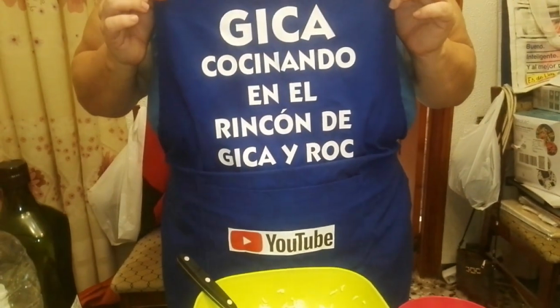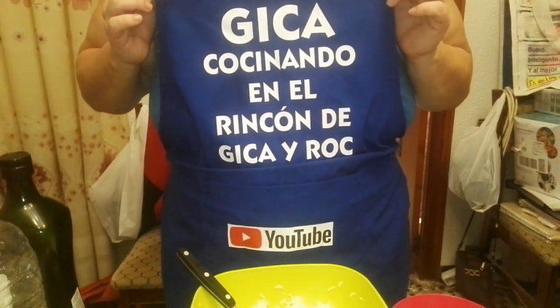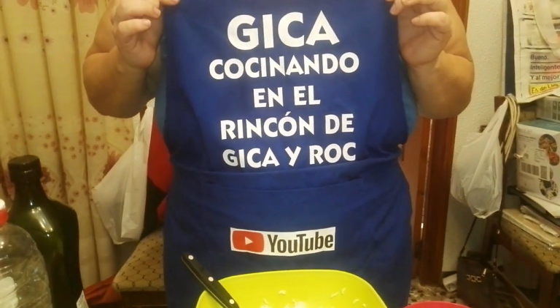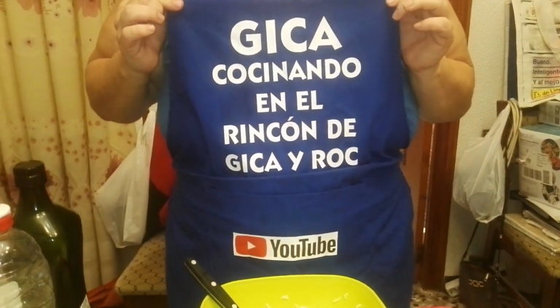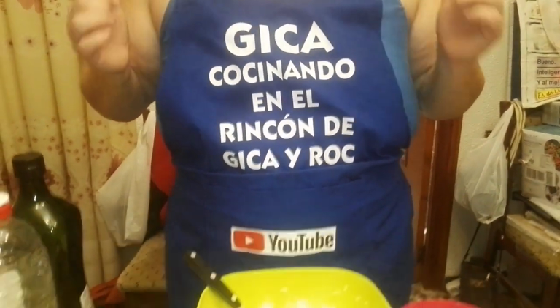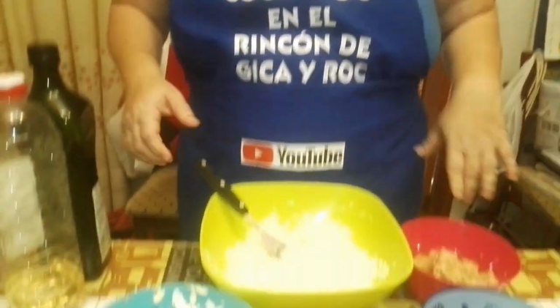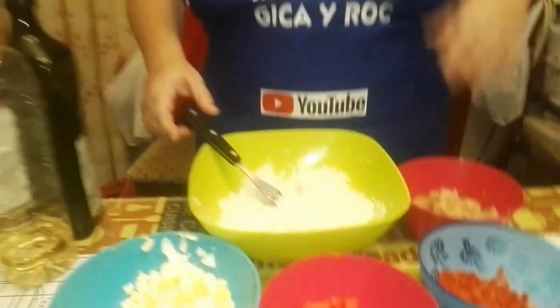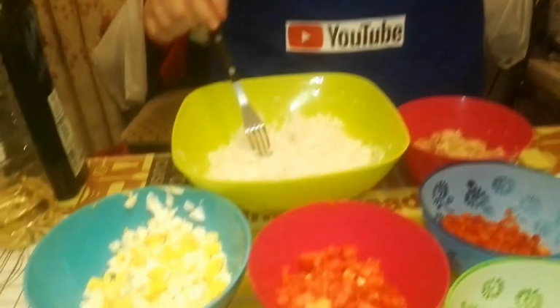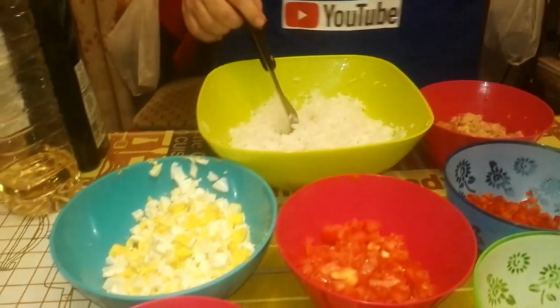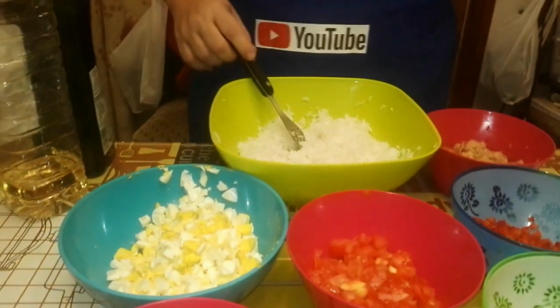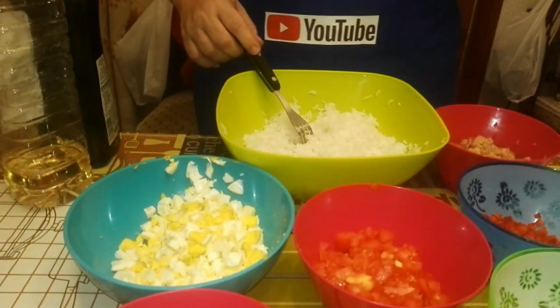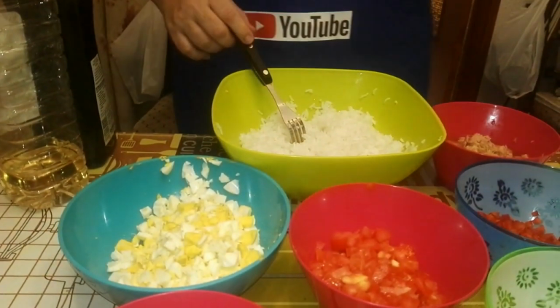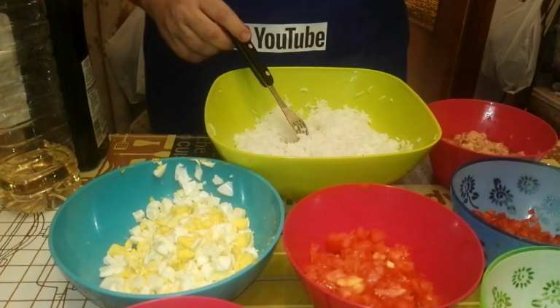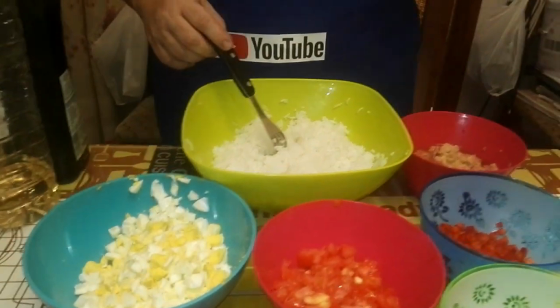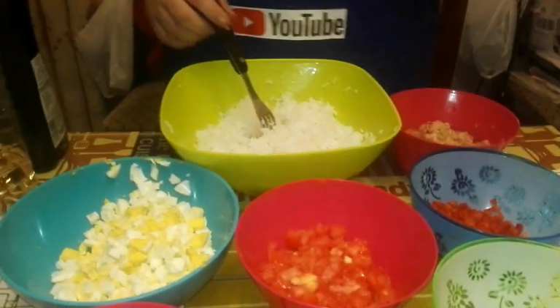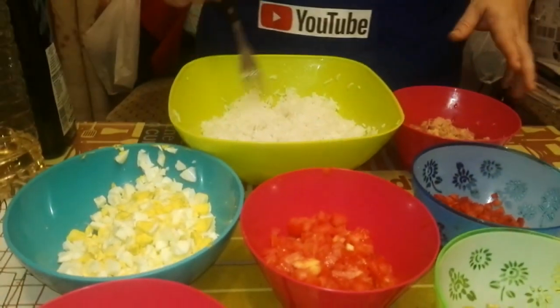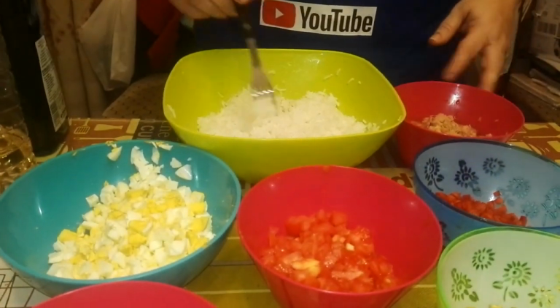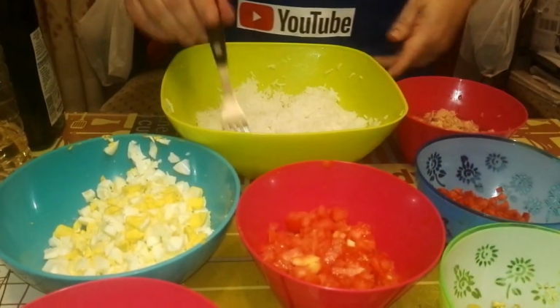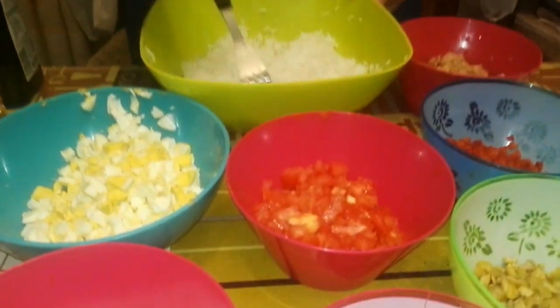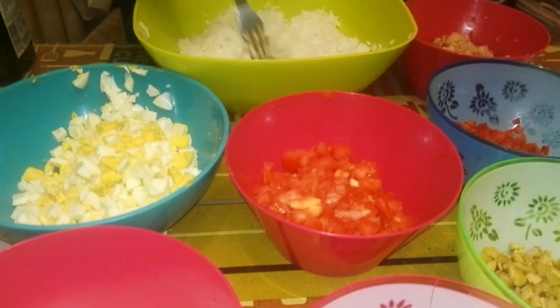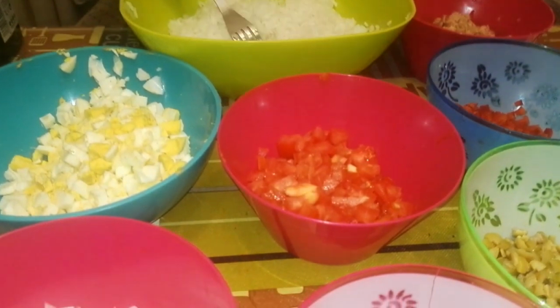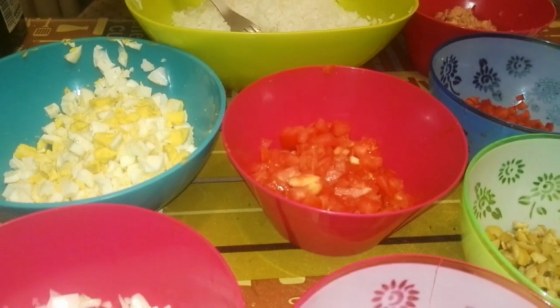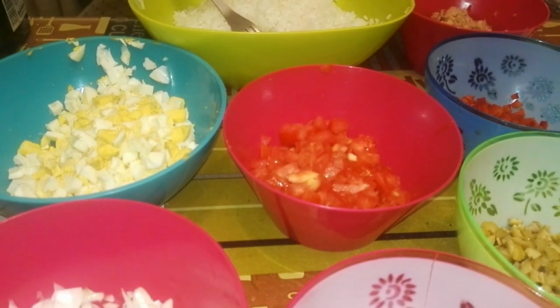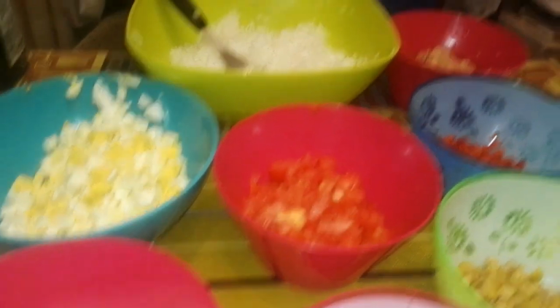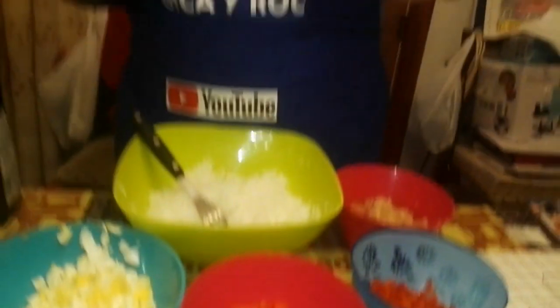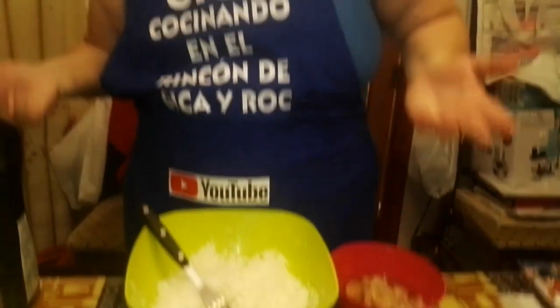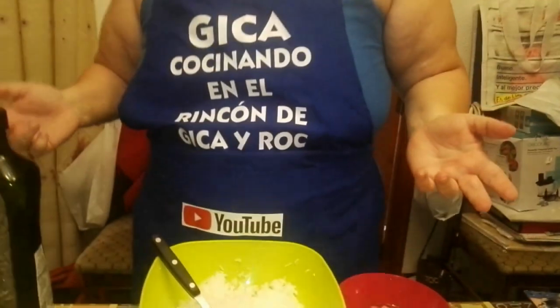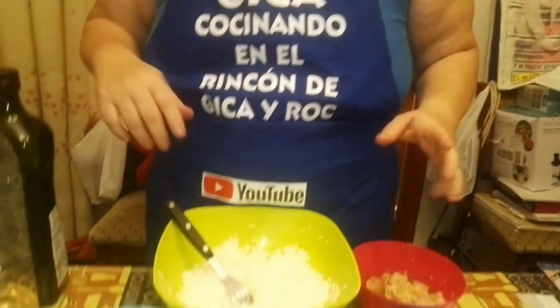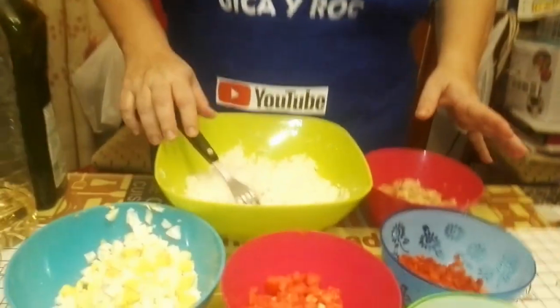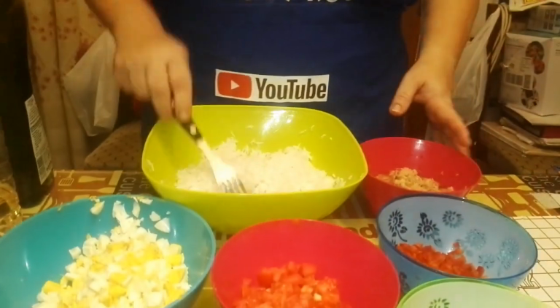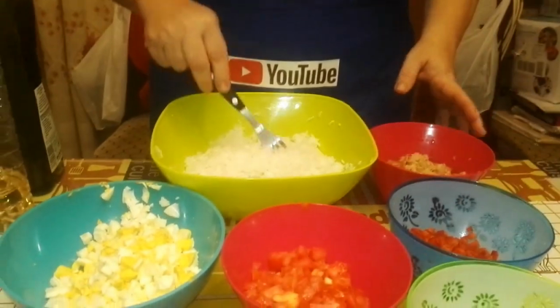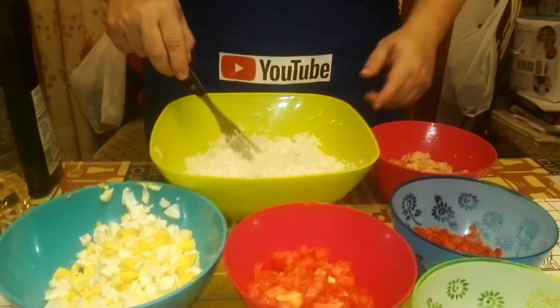Hoy me ha quitado el delantal, sí, porque es más fresquito que el otro. El otro es más gordo que este, es más fresquito. Y además pegaba a un chaleco azul que llevo puesto. Venga, va, ¿qué vamos a hacer hoy?